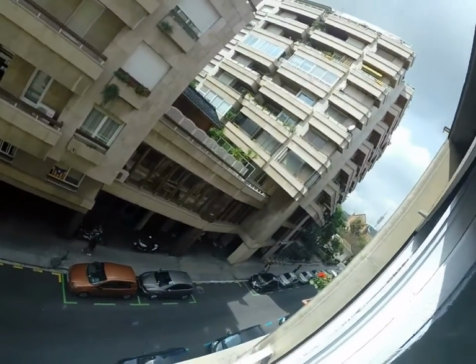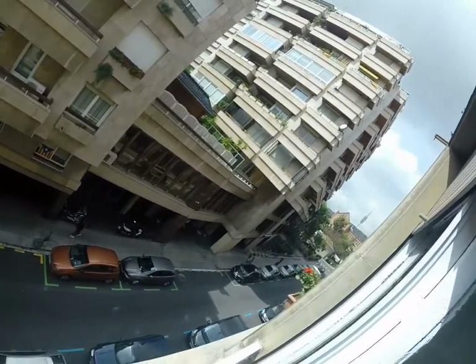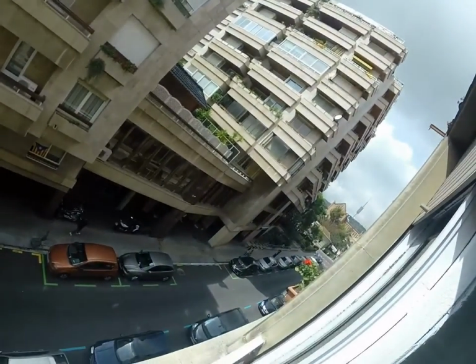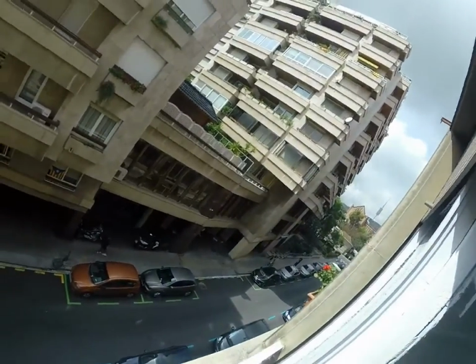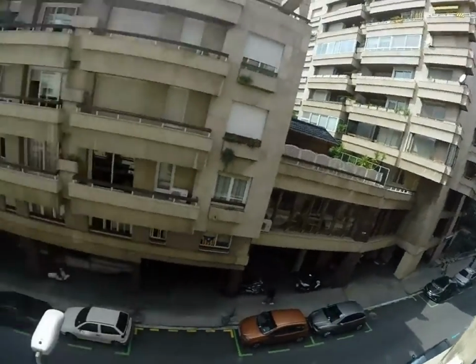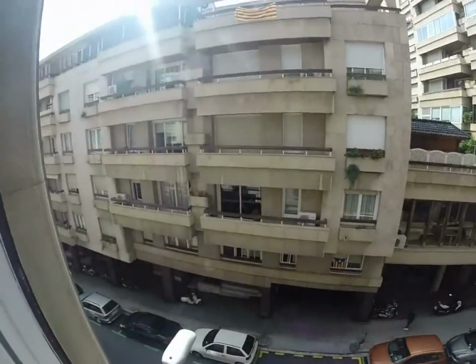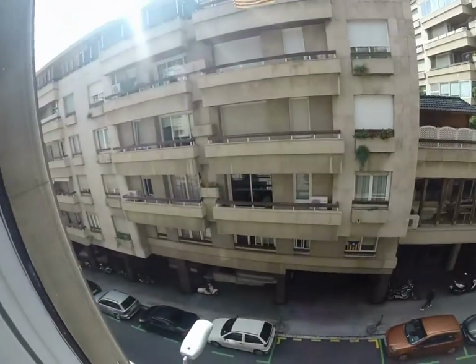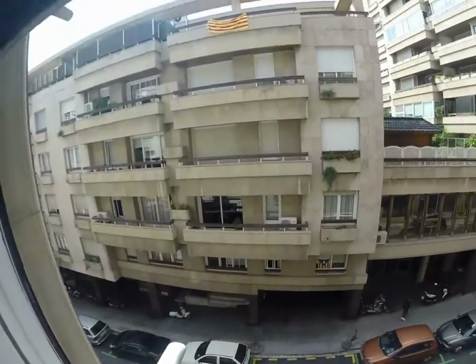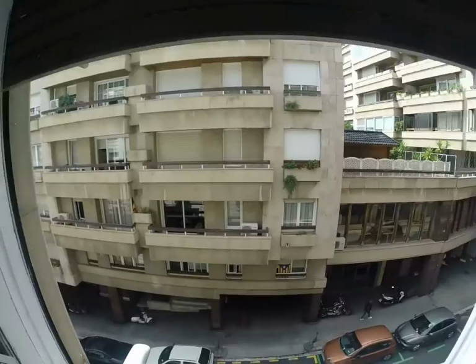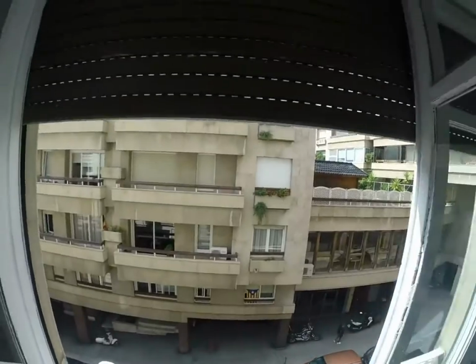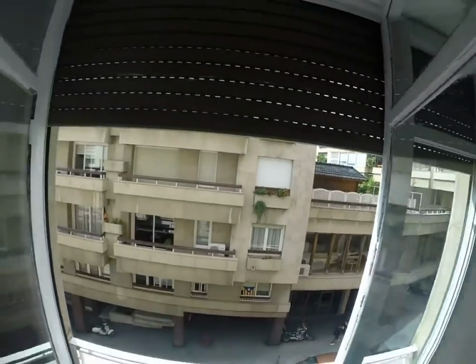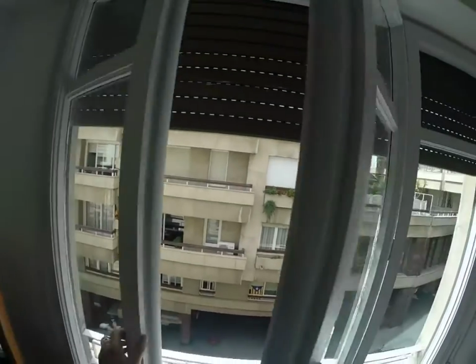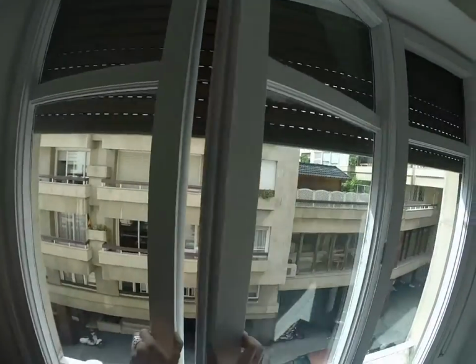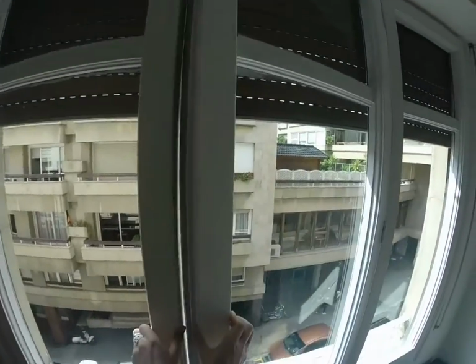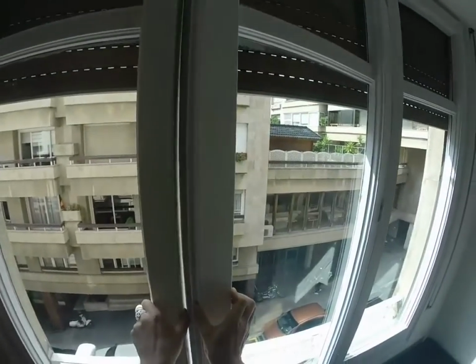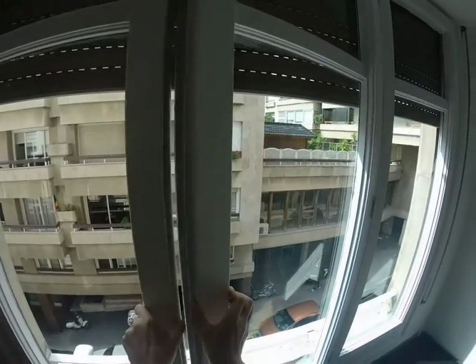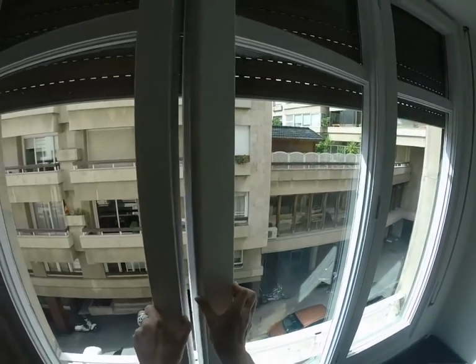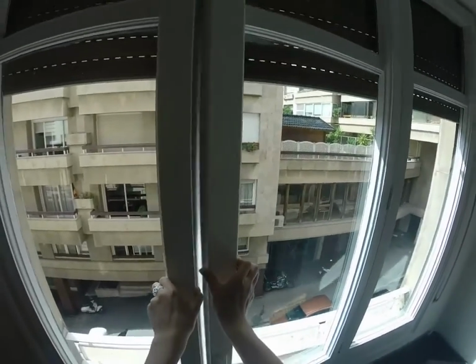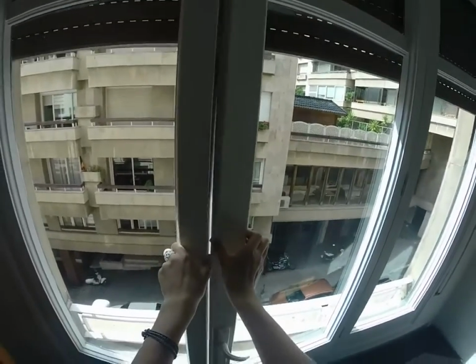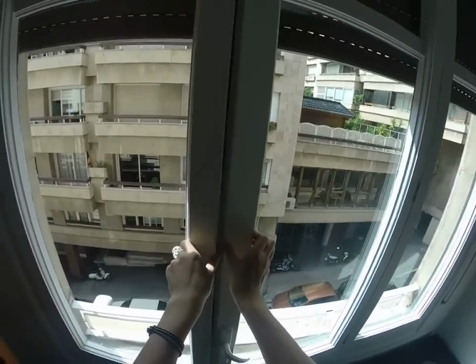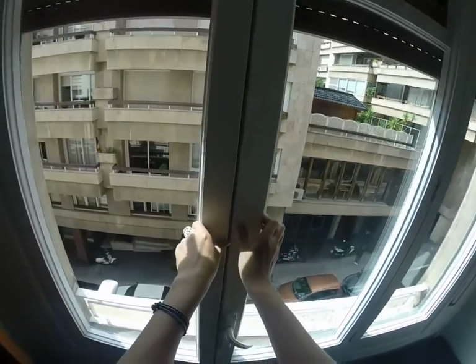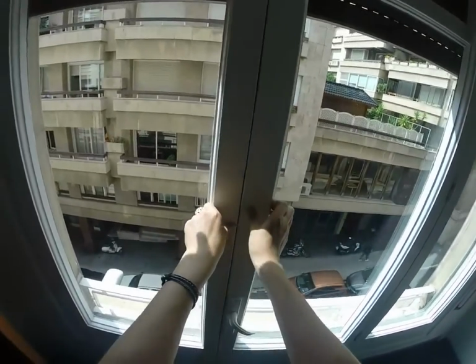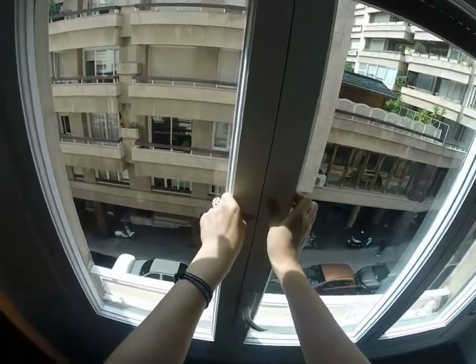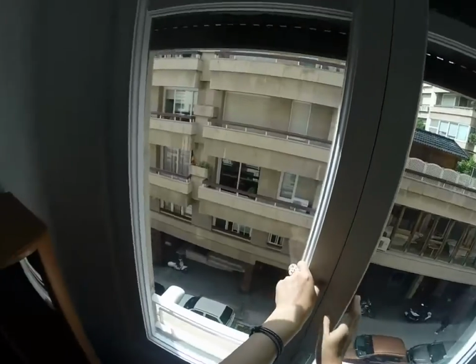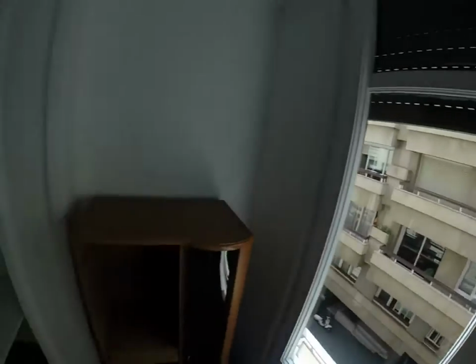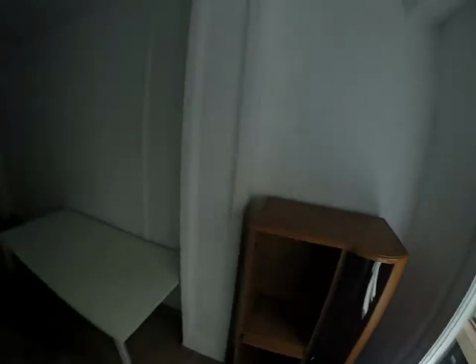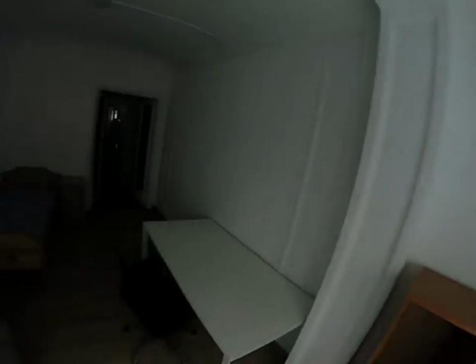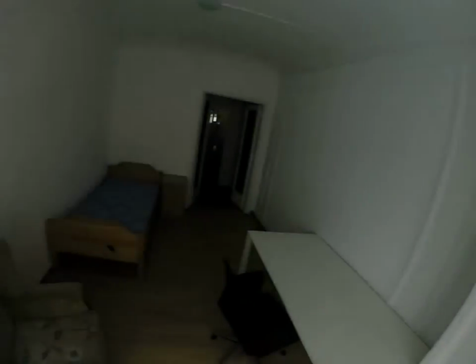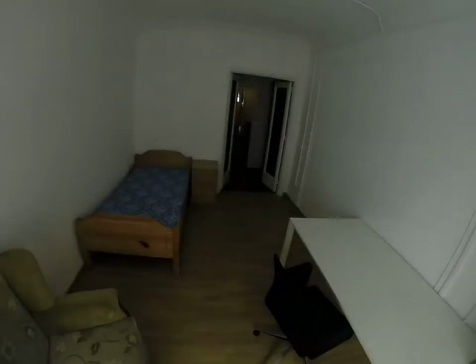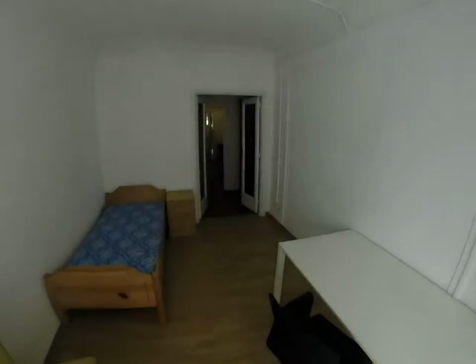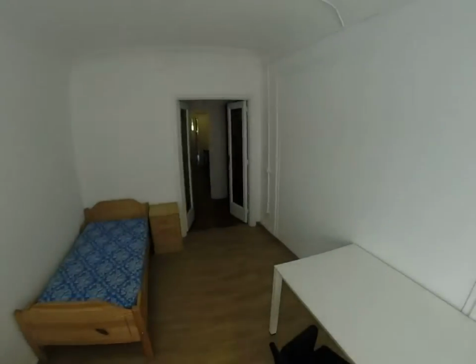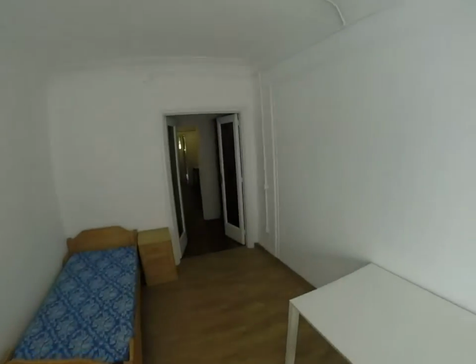You can see the university over there. This is in kind of the high part of Barcelona, so you're a little away from all the craziness. You have some nice views.